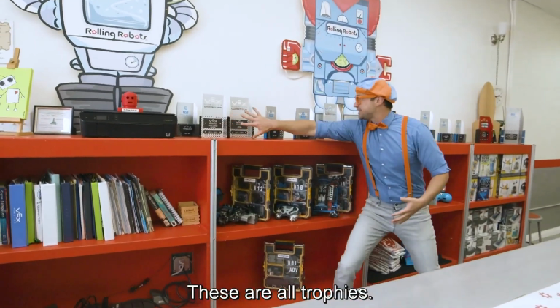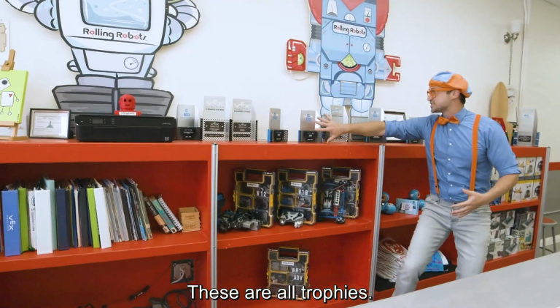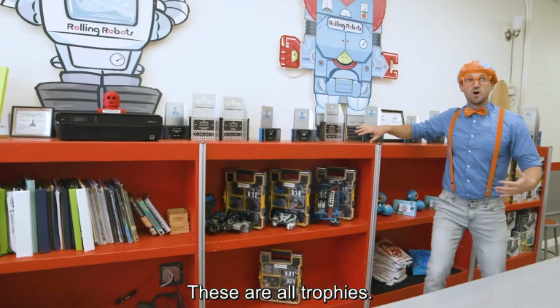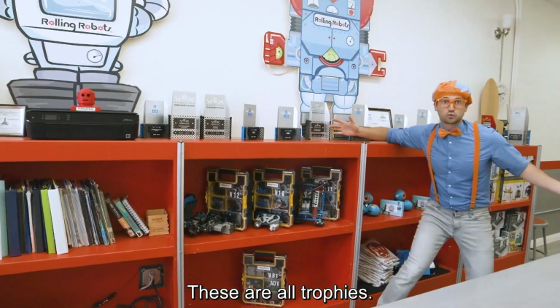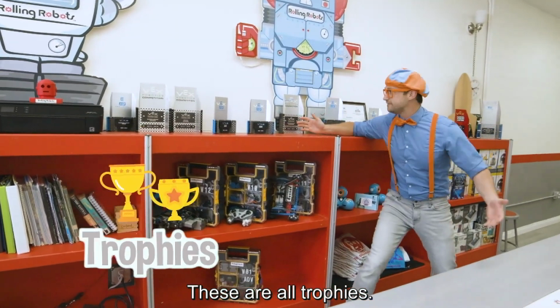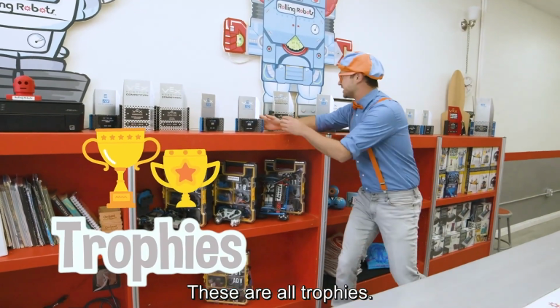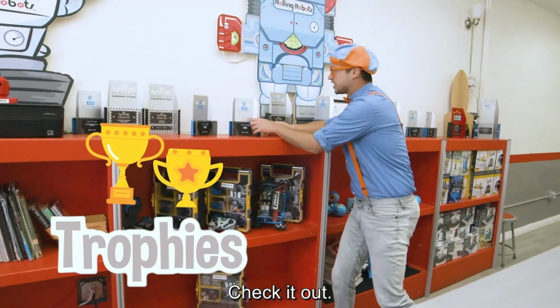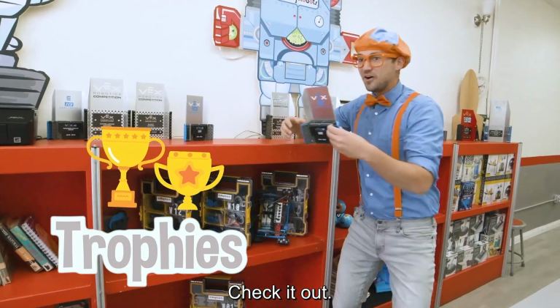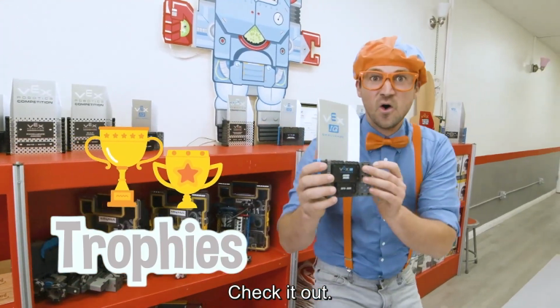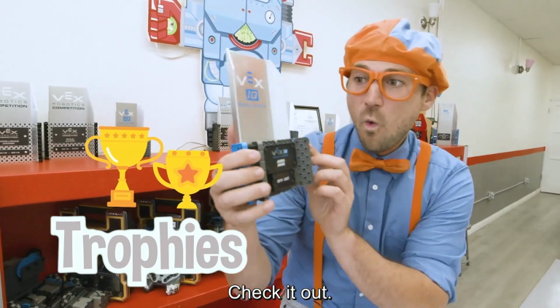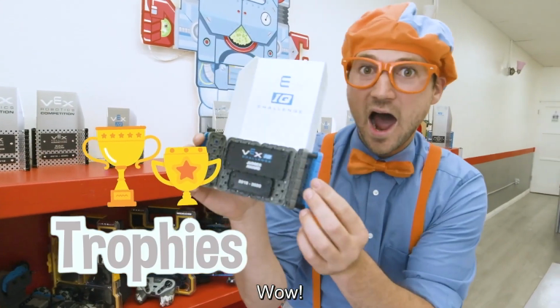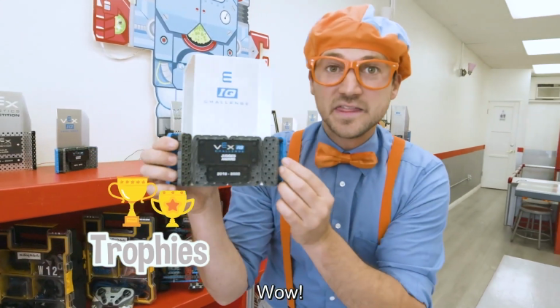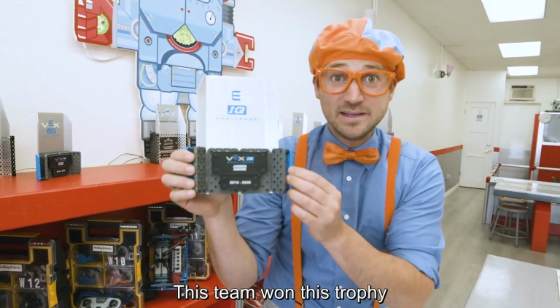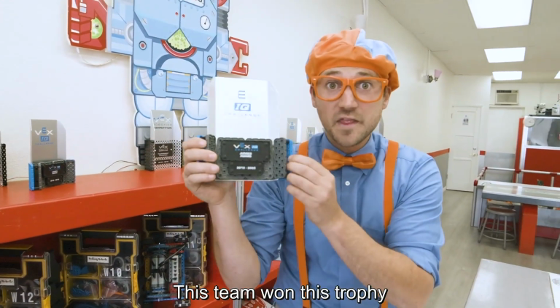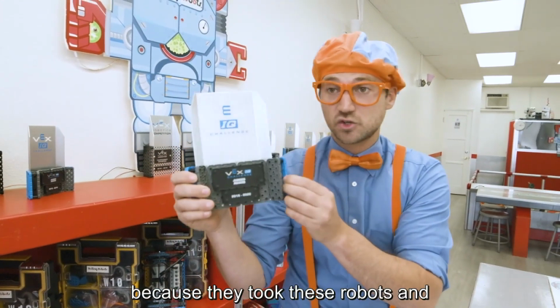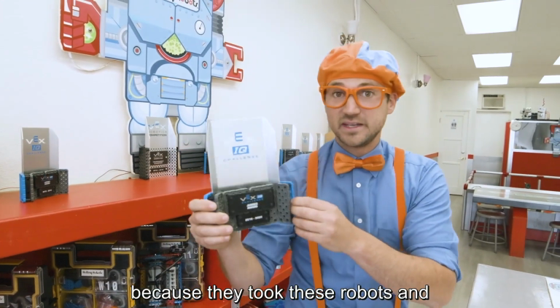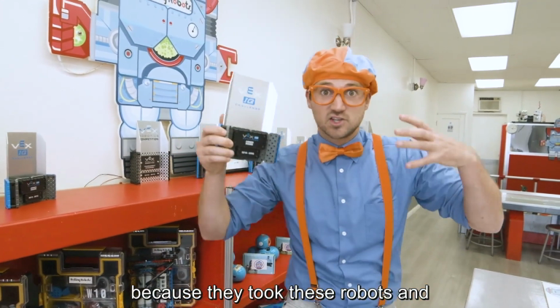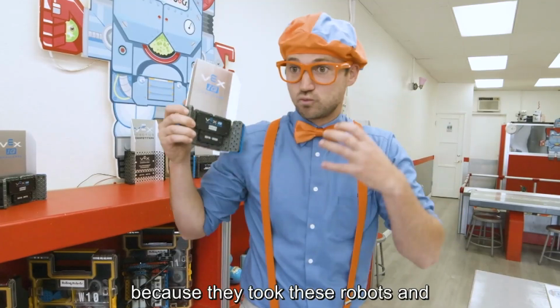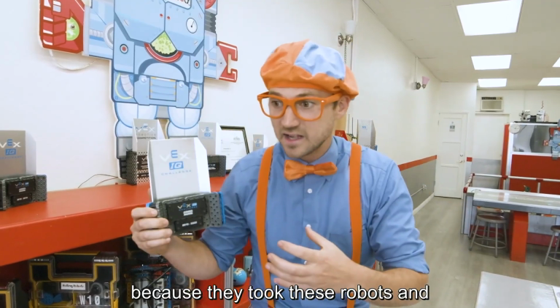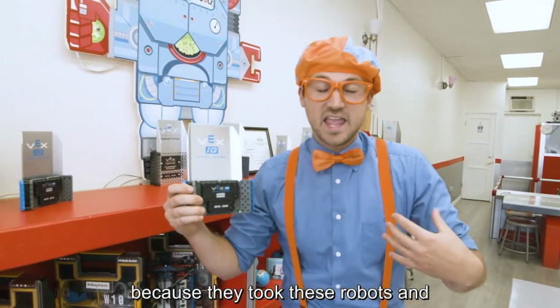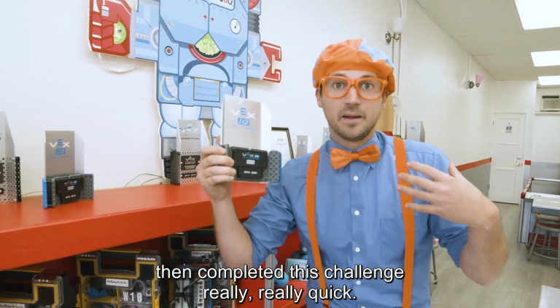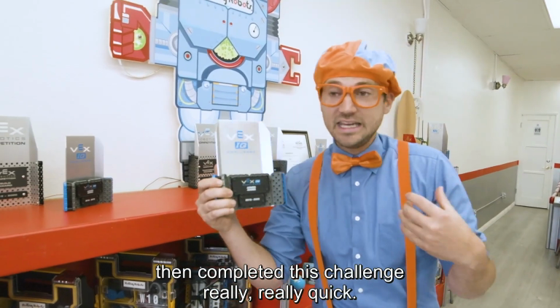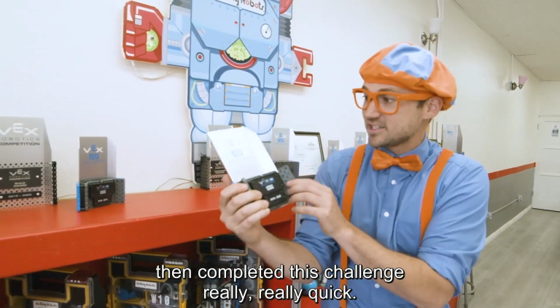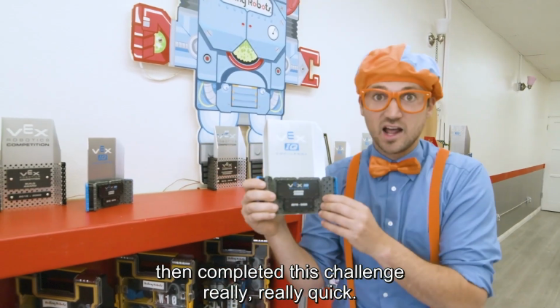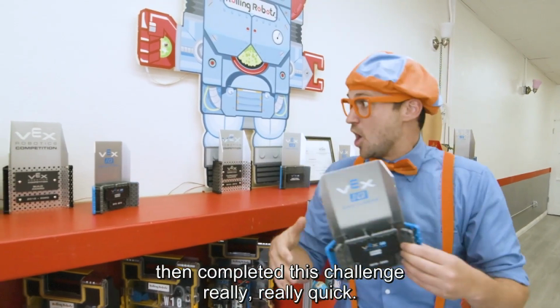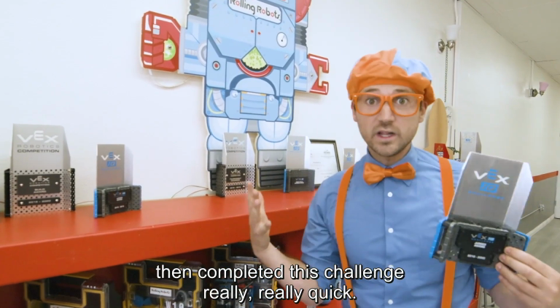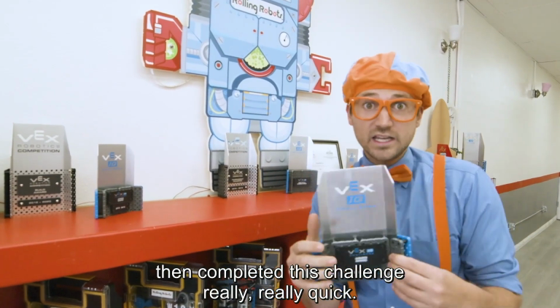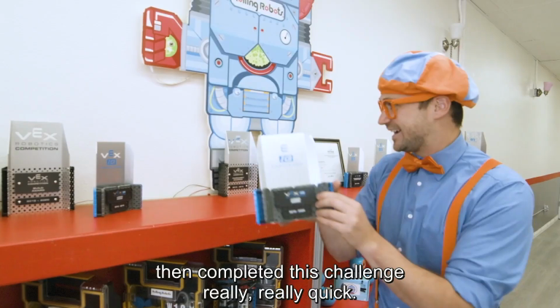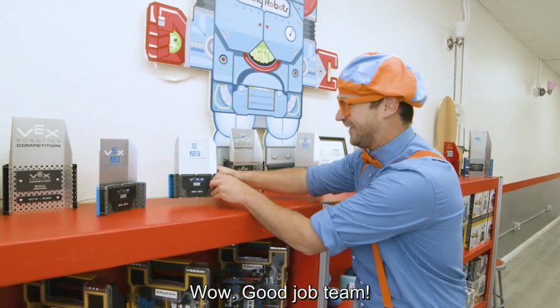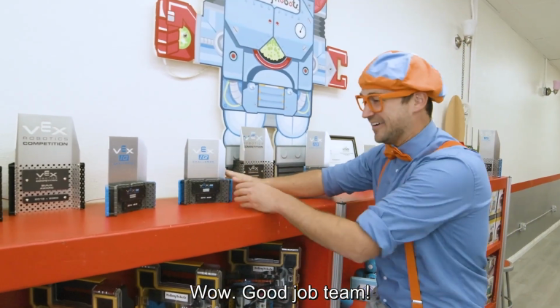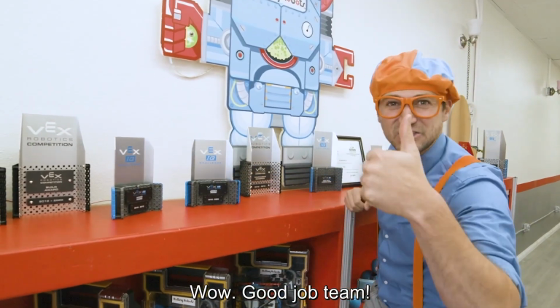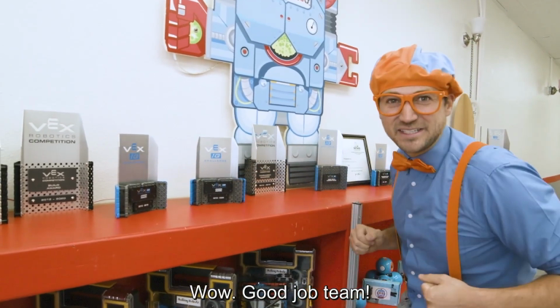These are all trophies. Check it out. This team won this trophy because they took these robots and then completed this challenge really, really quick. Wow, good job, team.